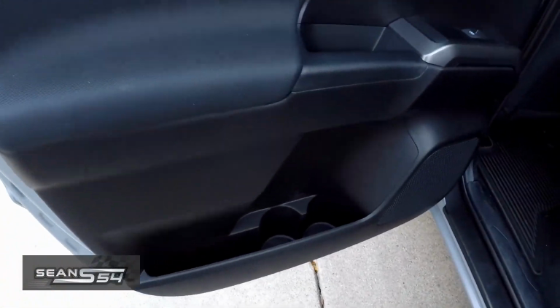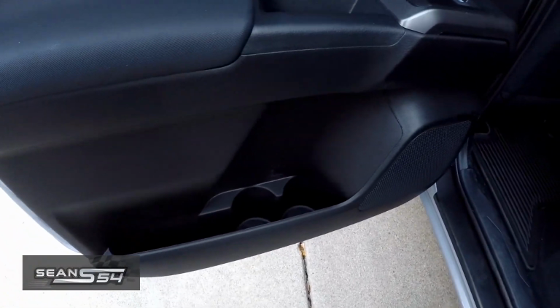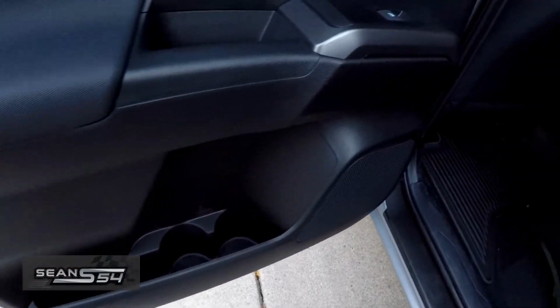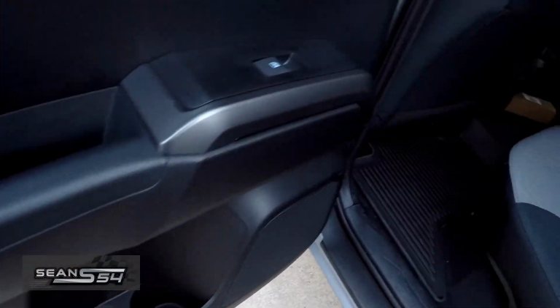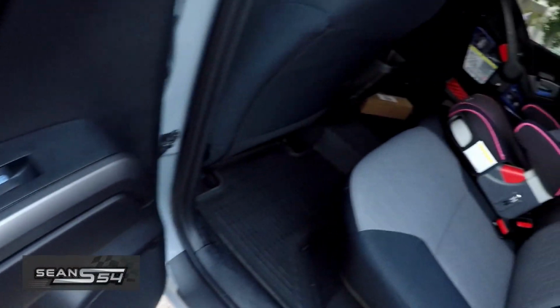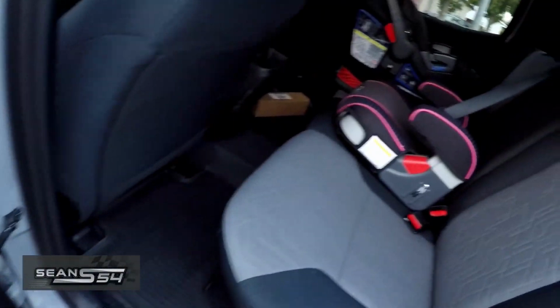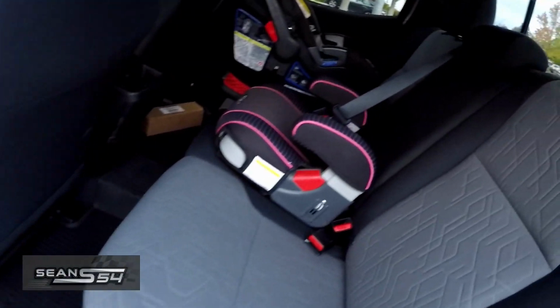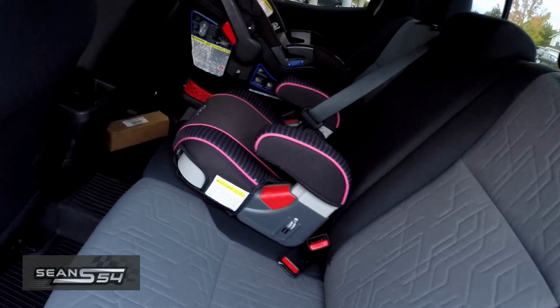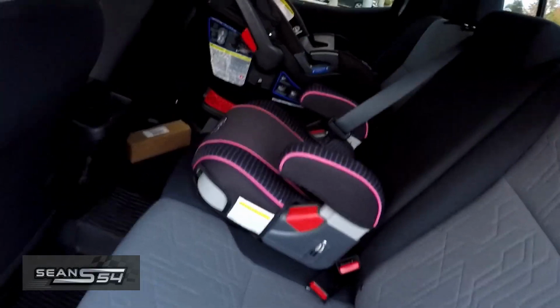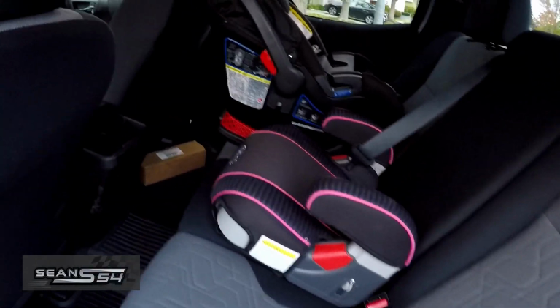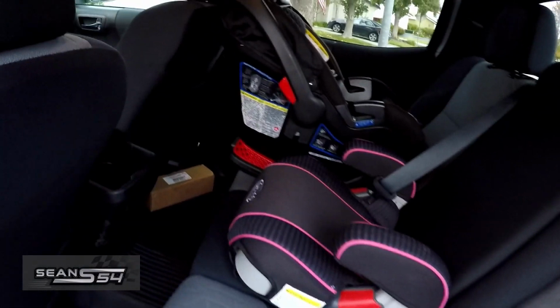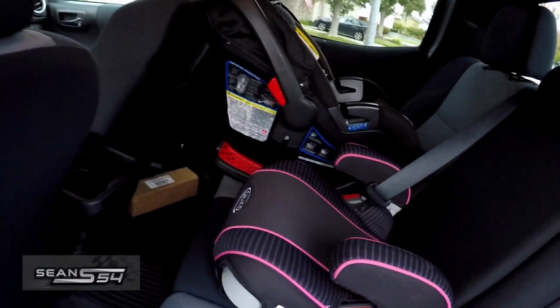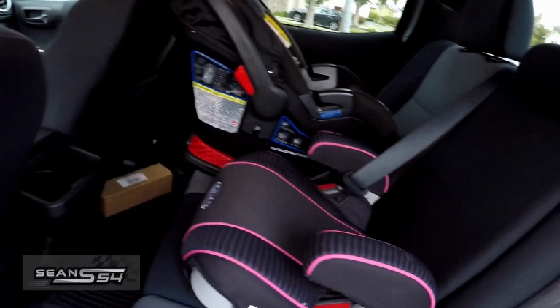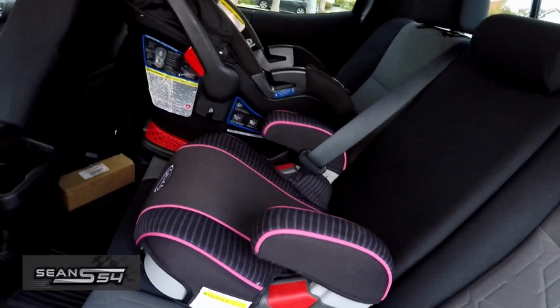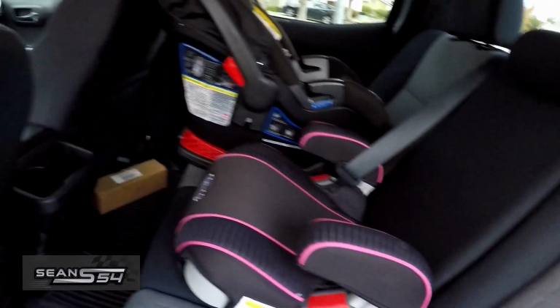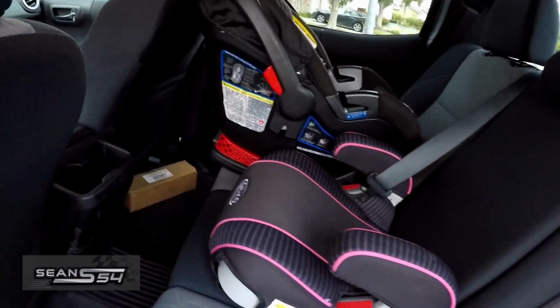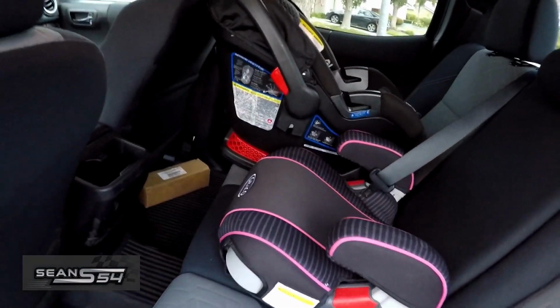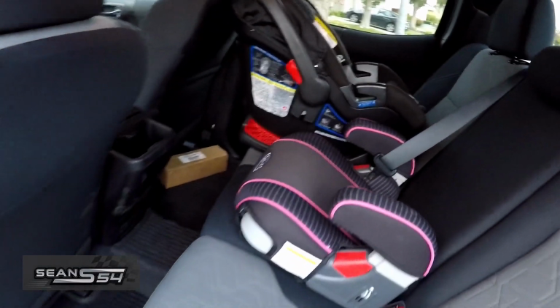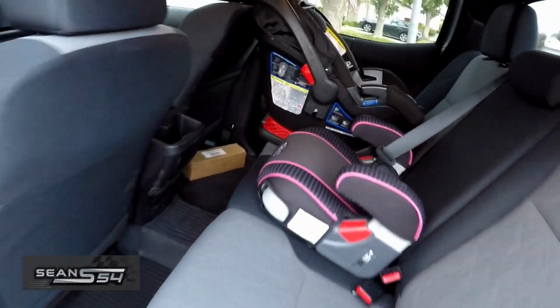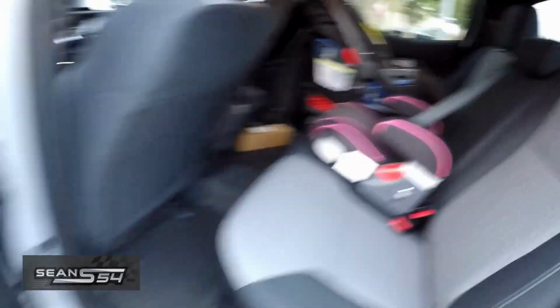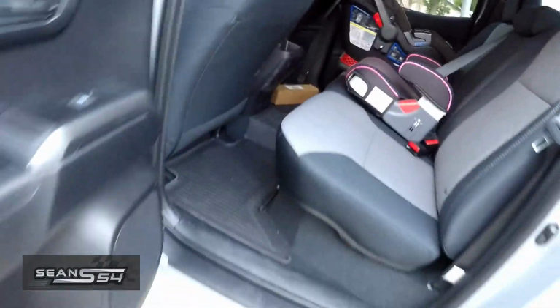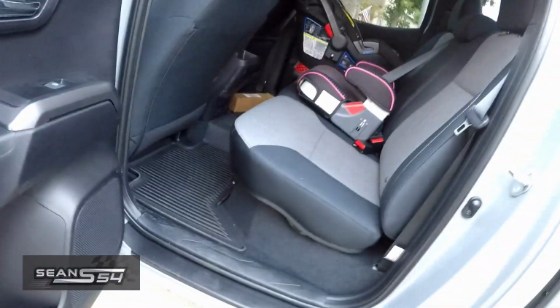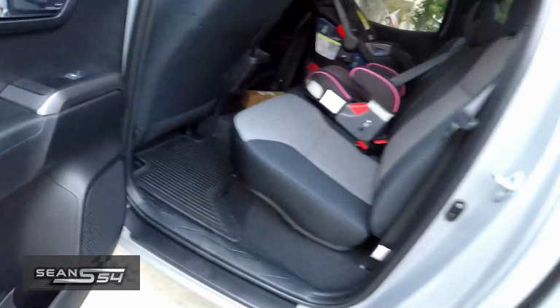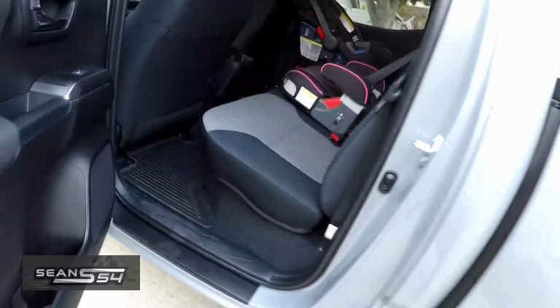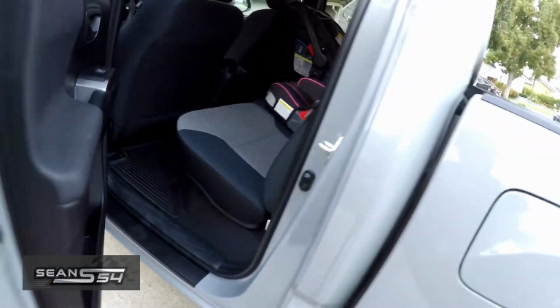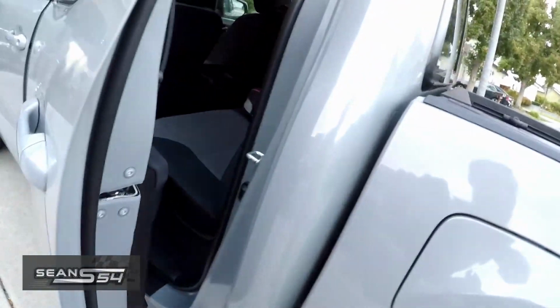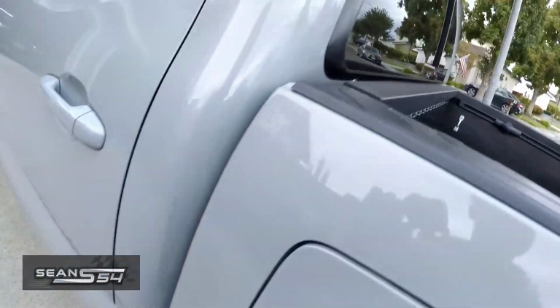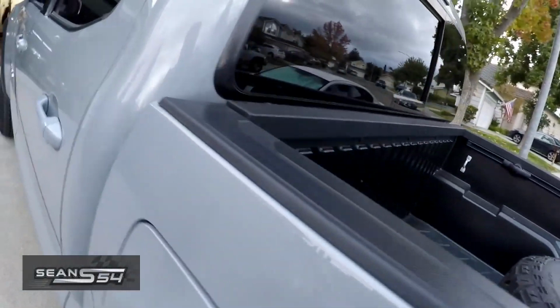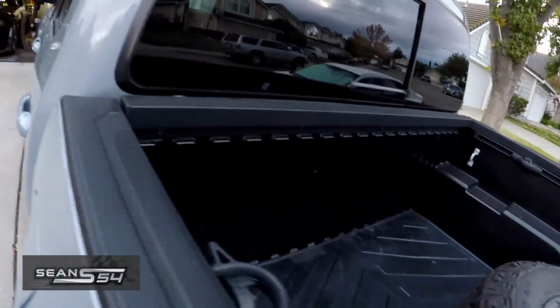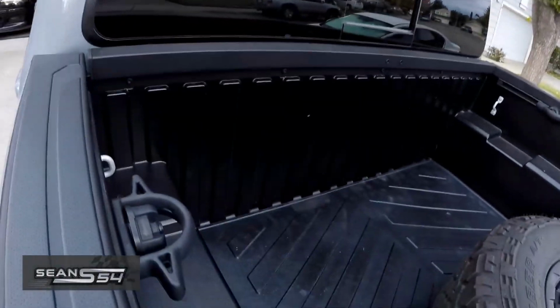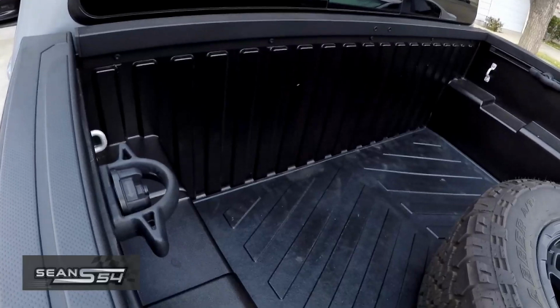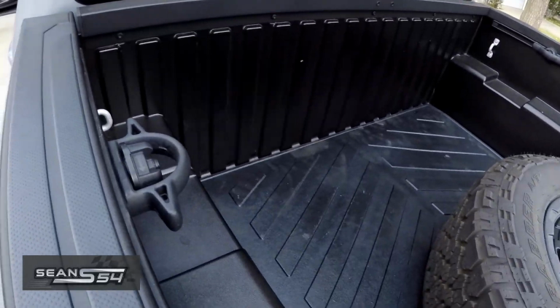The back seats have cup holders. It's not as roomy as my 2019 Pilot, but it still works. It has a standard bed.